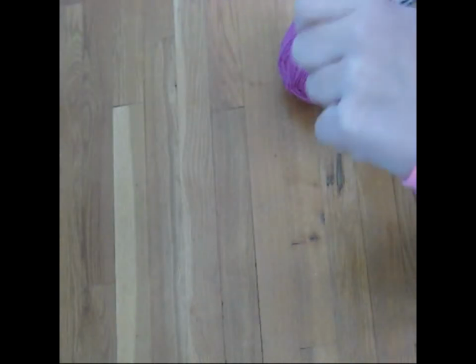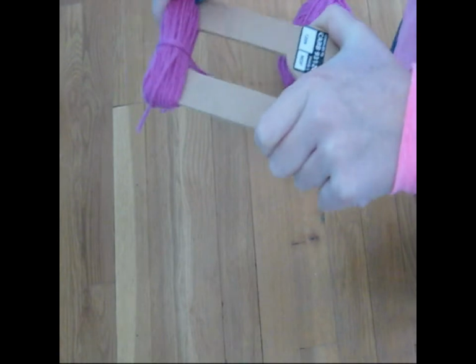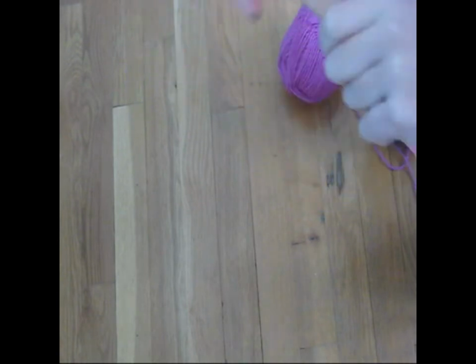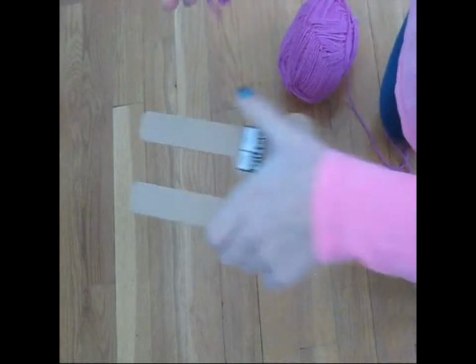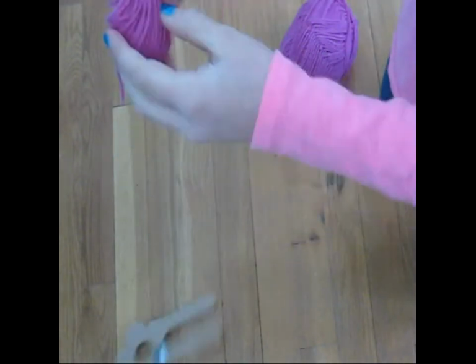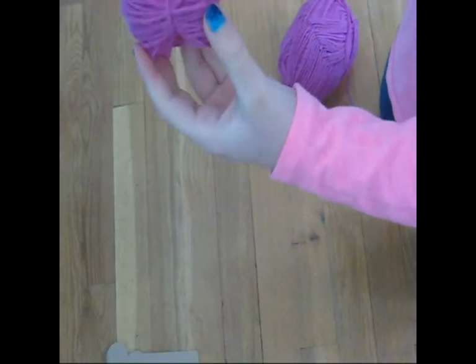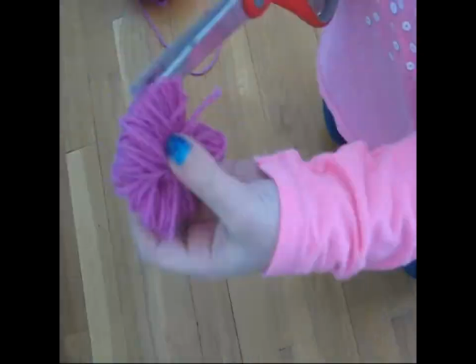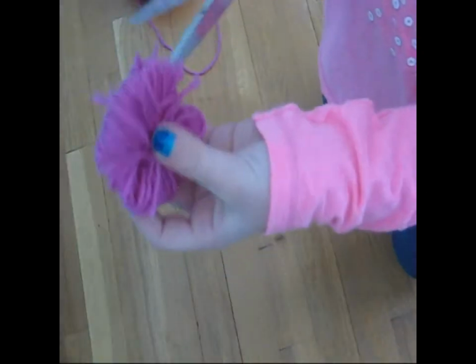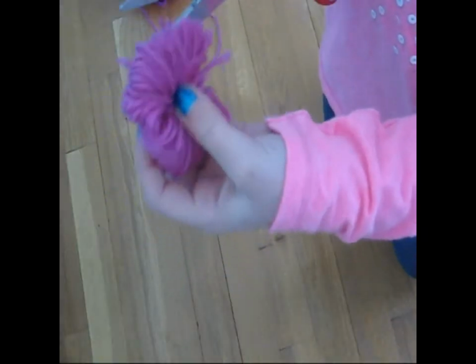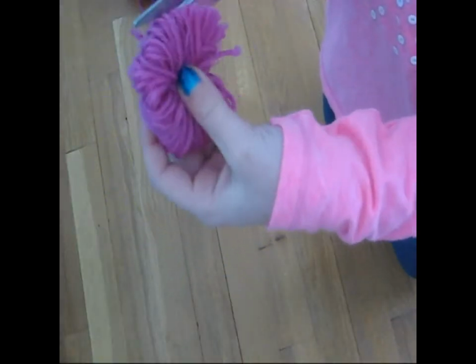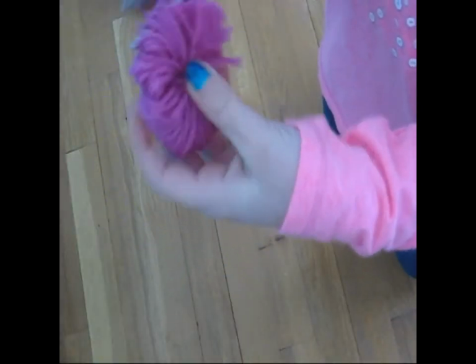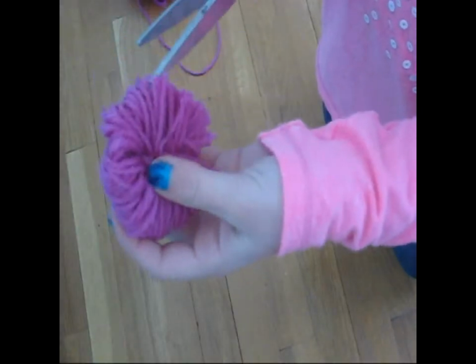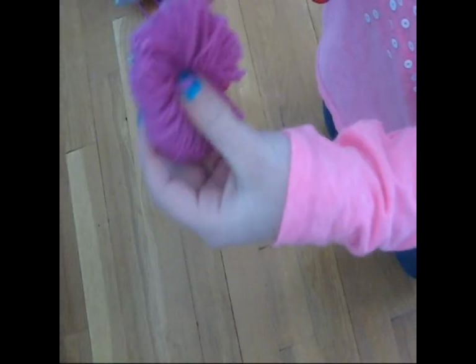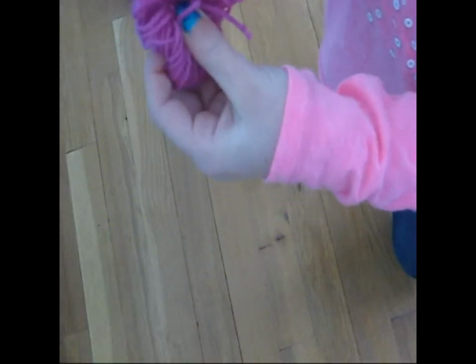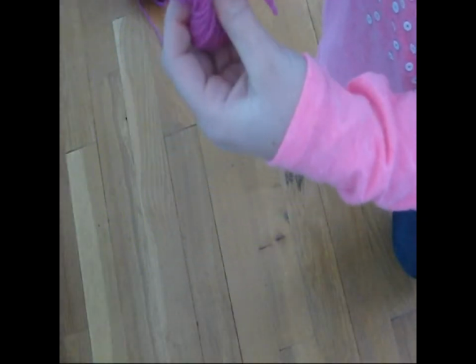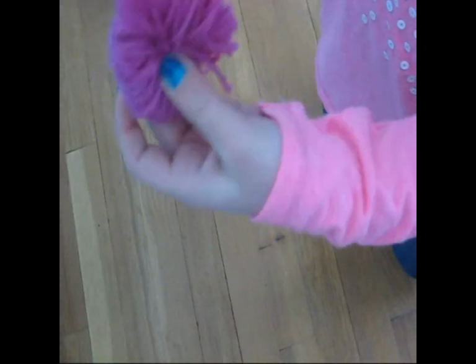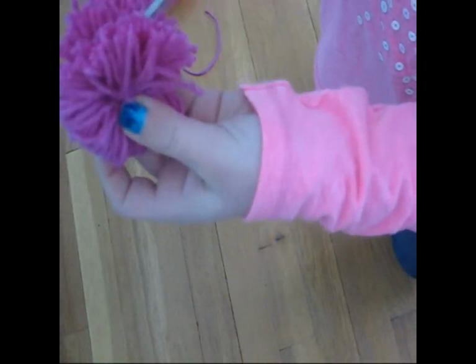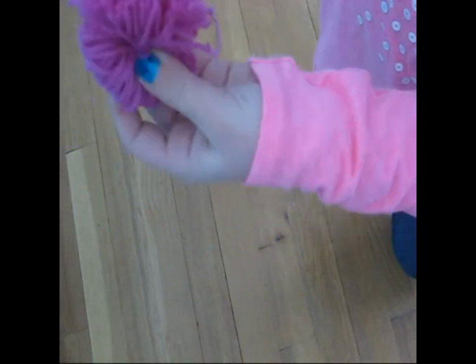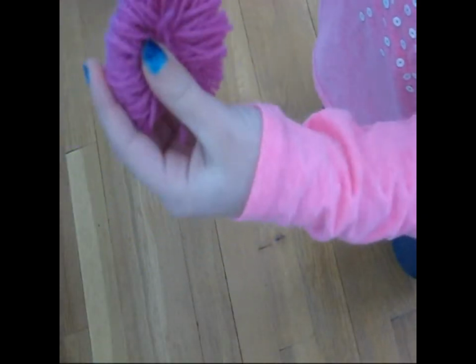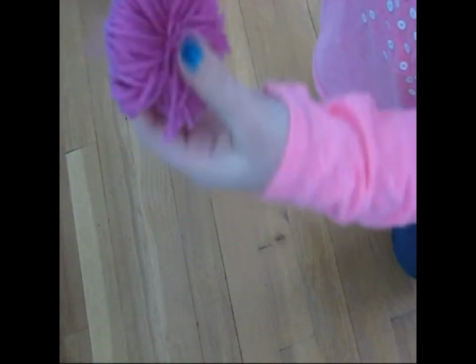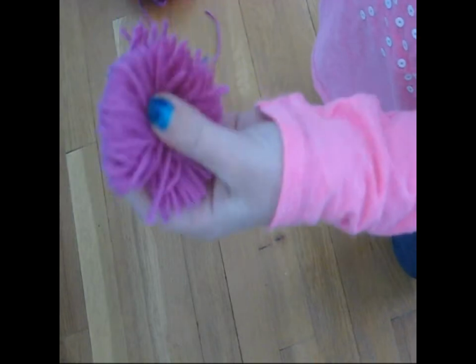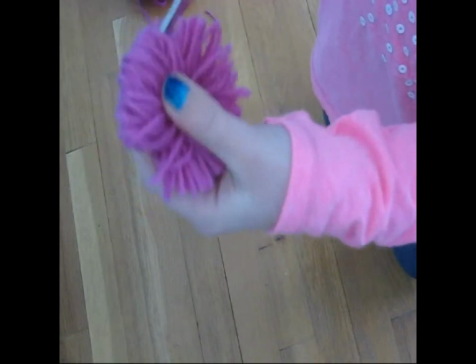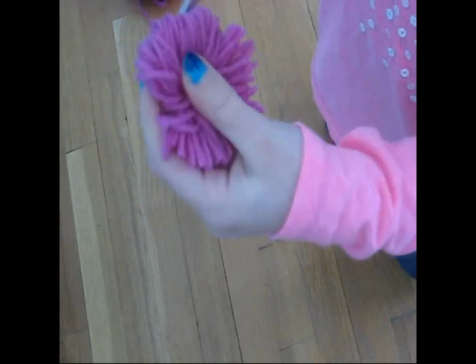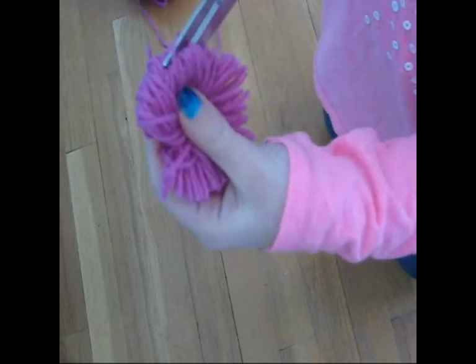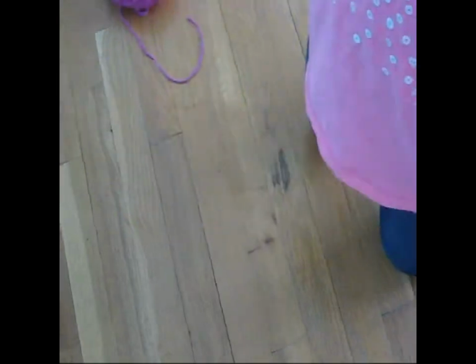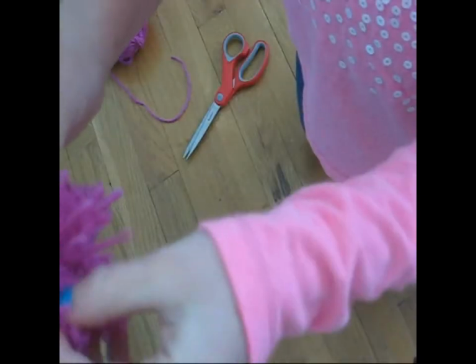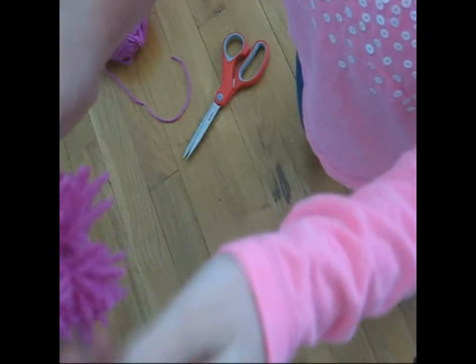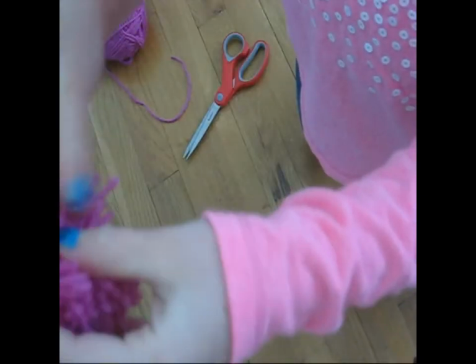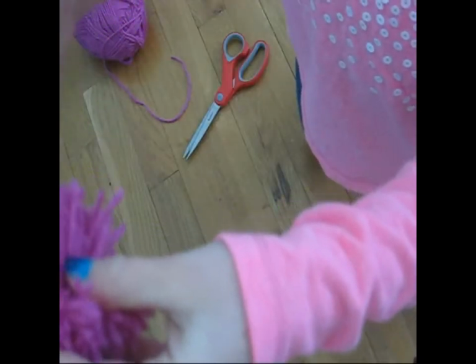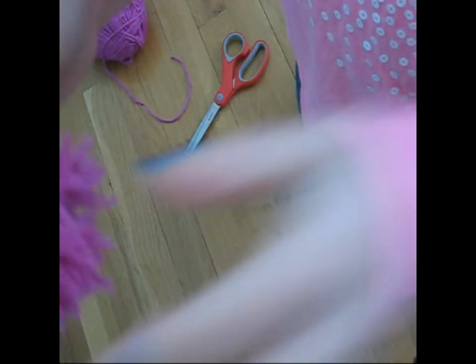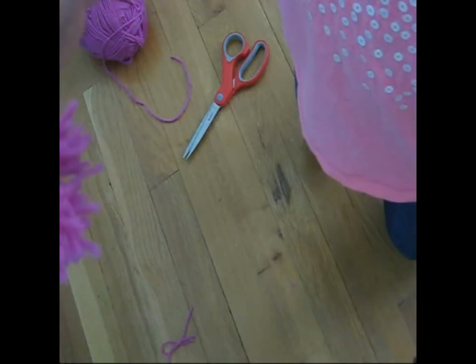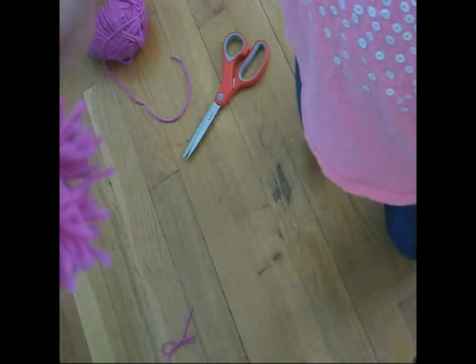Pull it off your pom-pom maker. Cut the loops to give it the shape of the pom-pom, then fluff out your pom-pom.